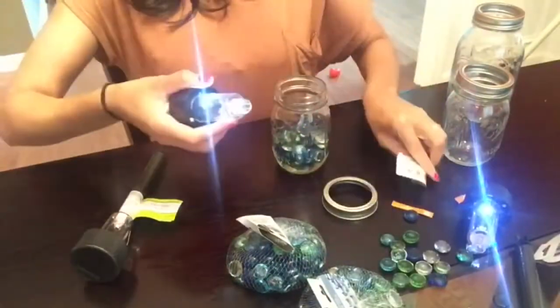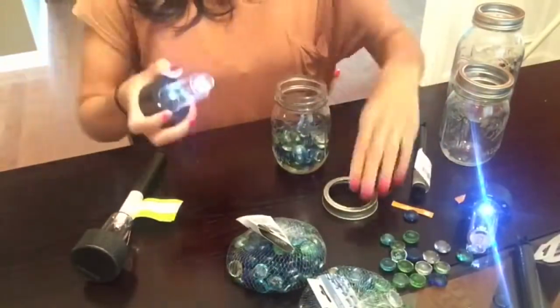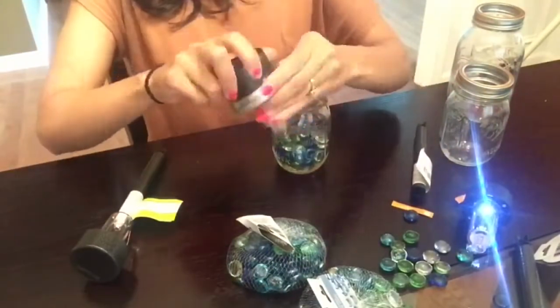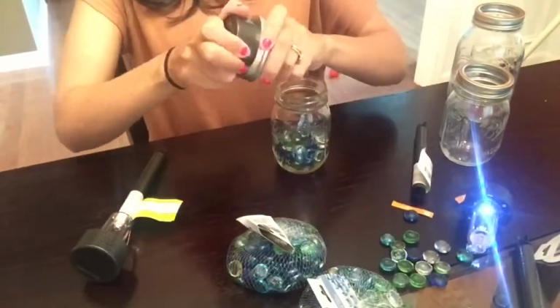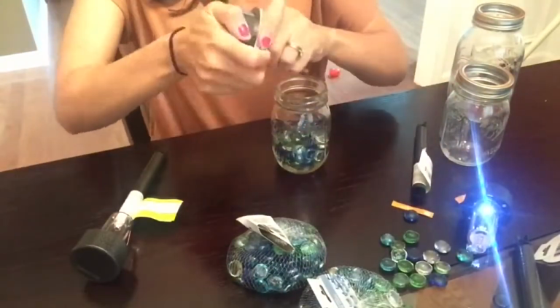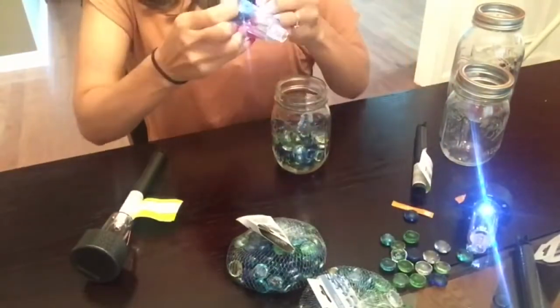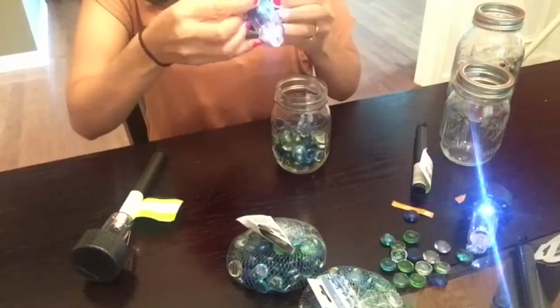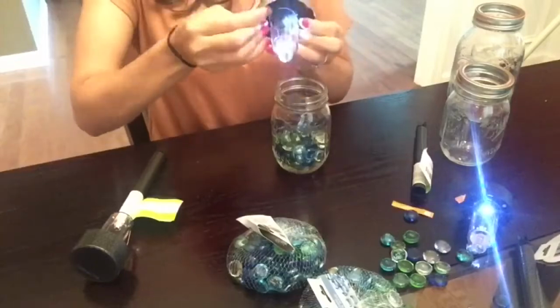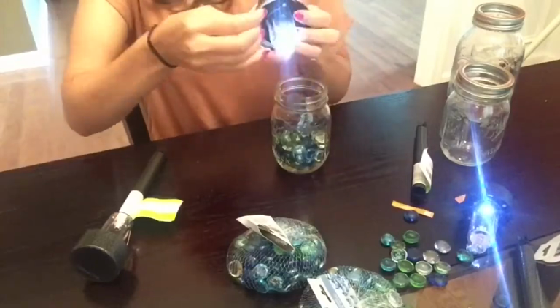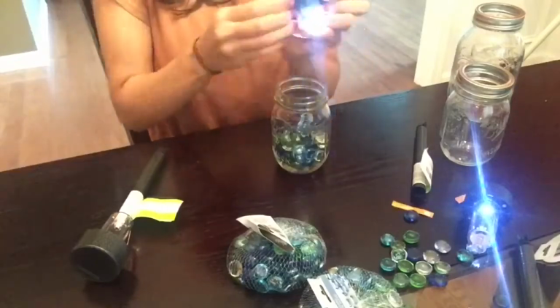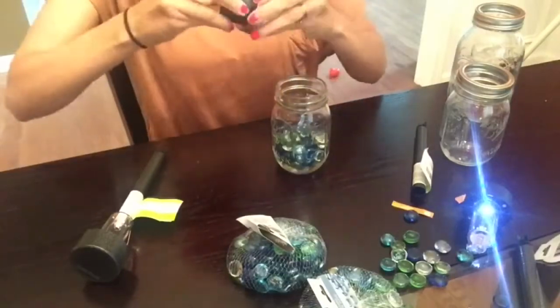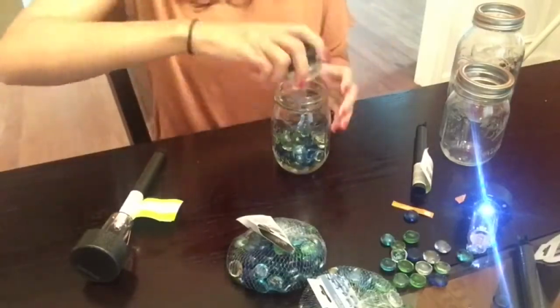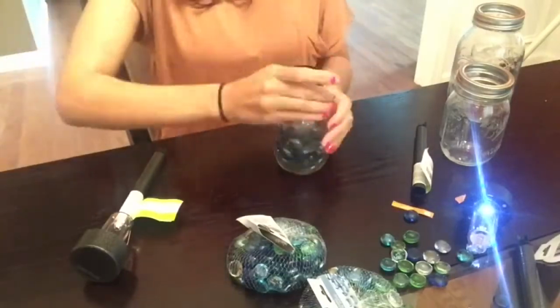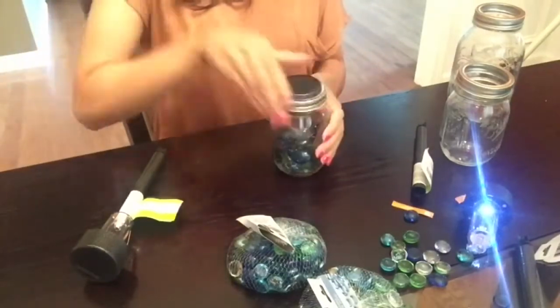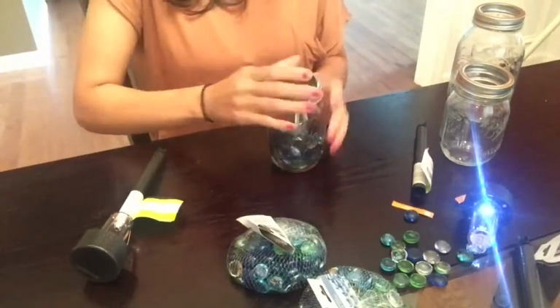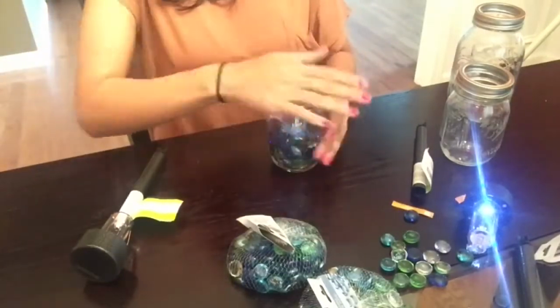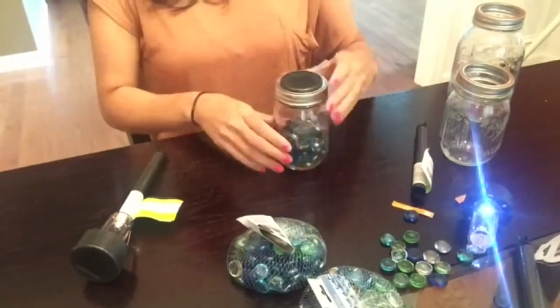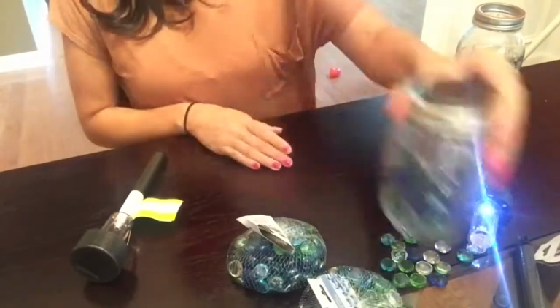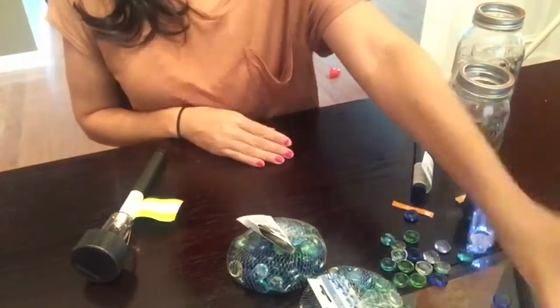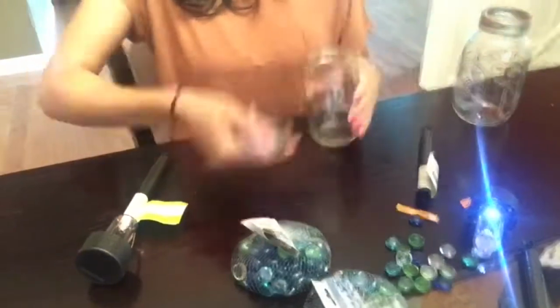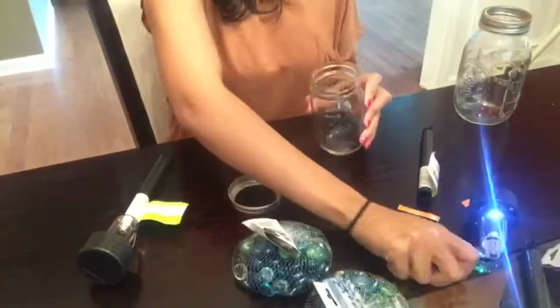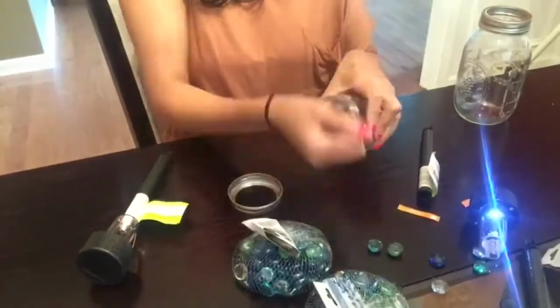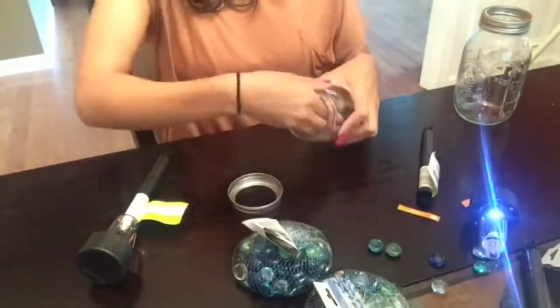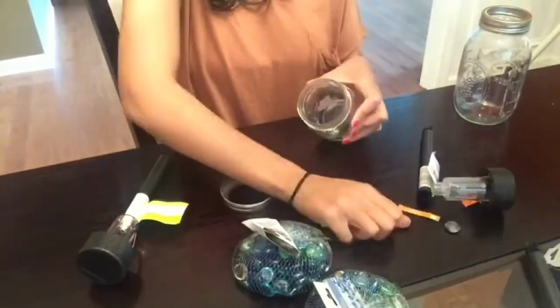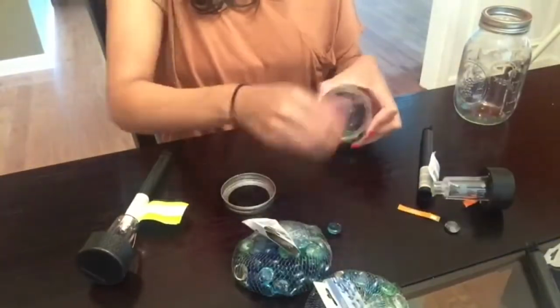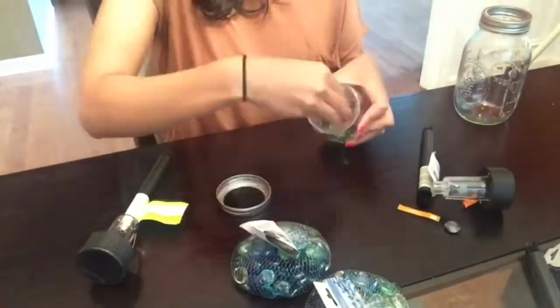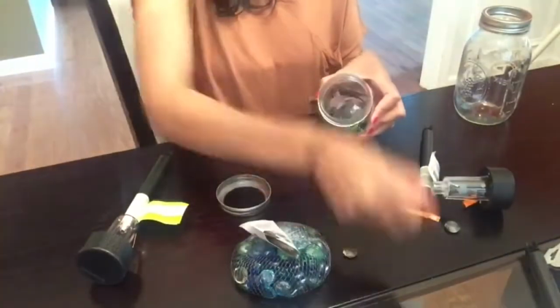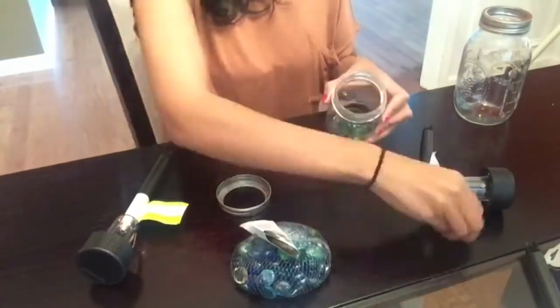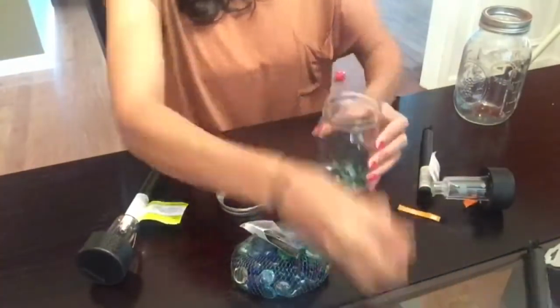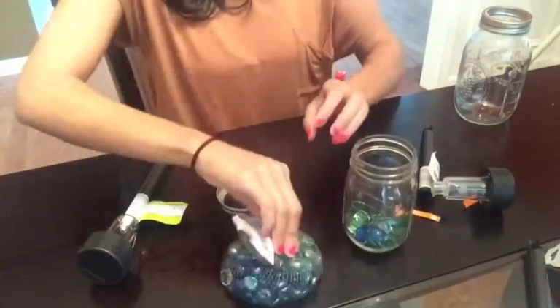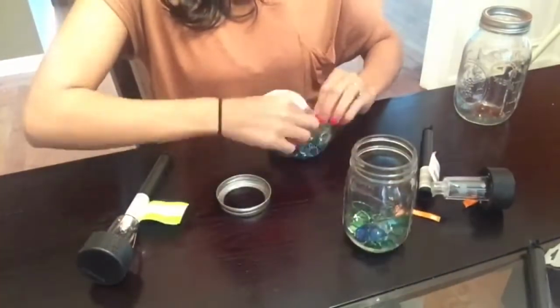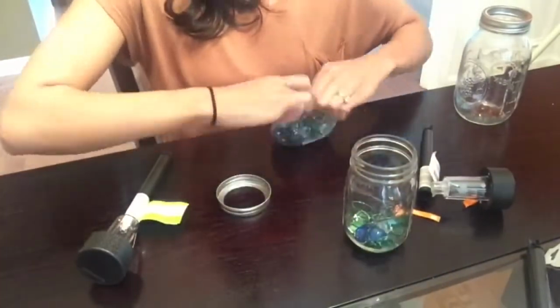Next, I am going to remove the top part of my solar lamp and place them in the center of my lid. They will fit right in. You might have to squeeze them in, but they will fit.